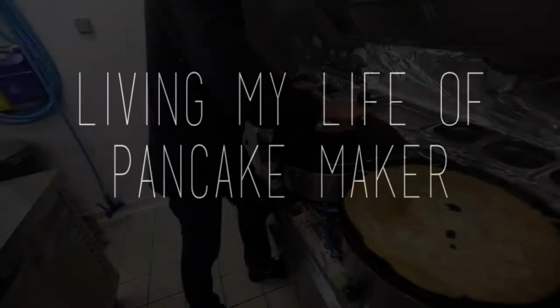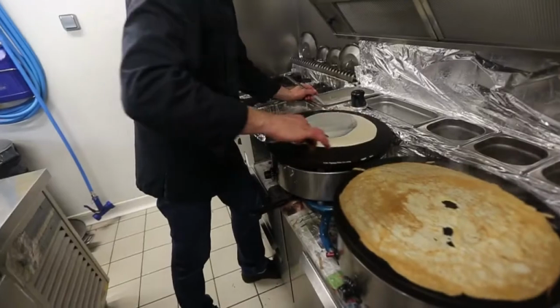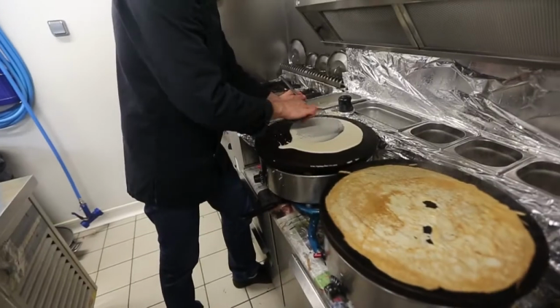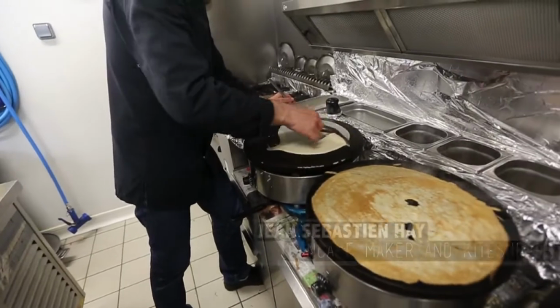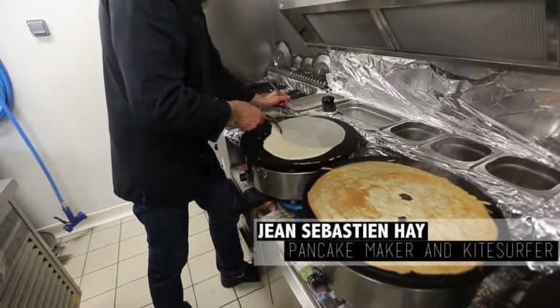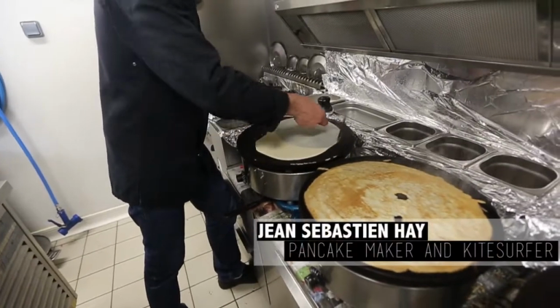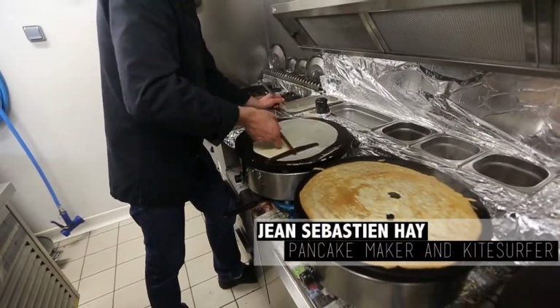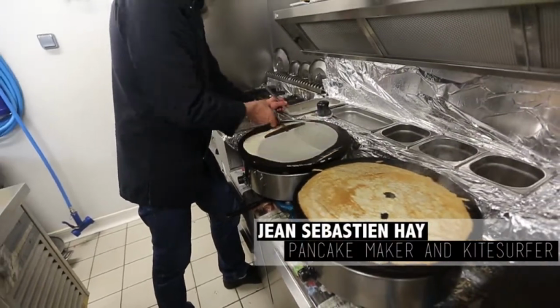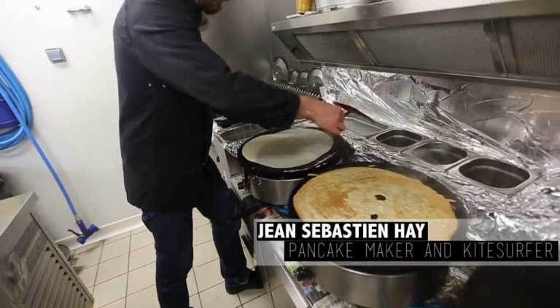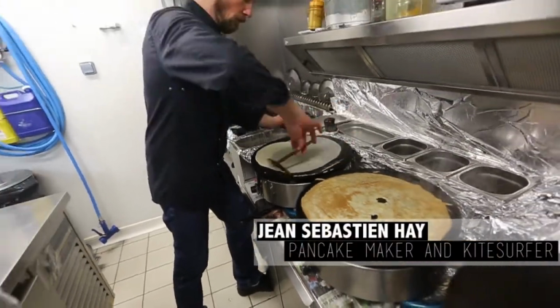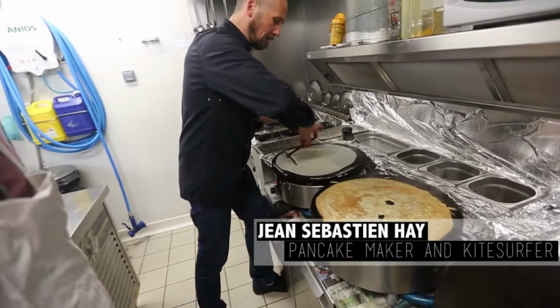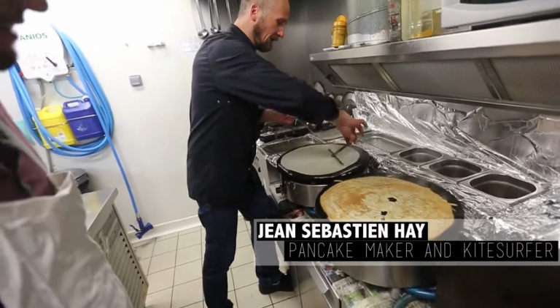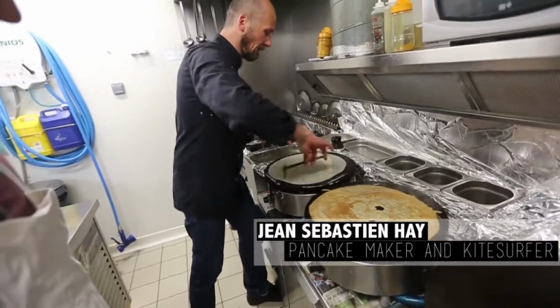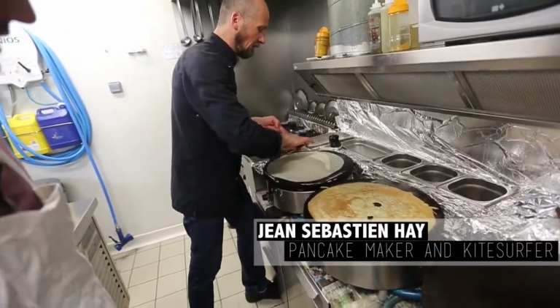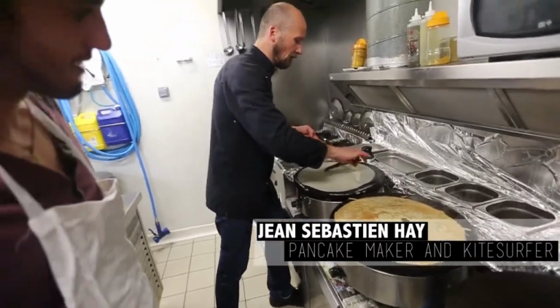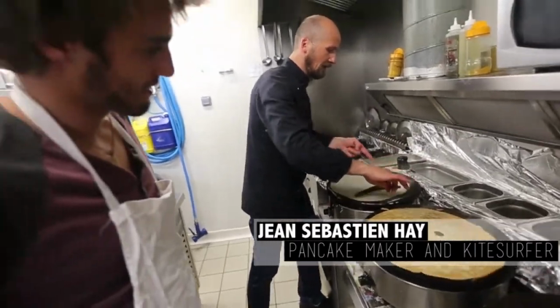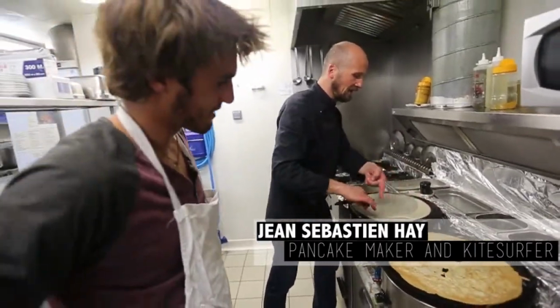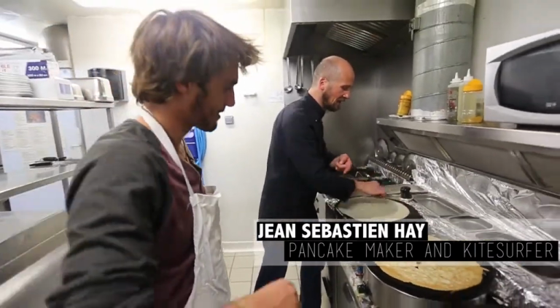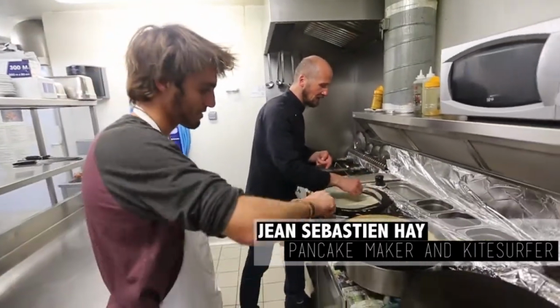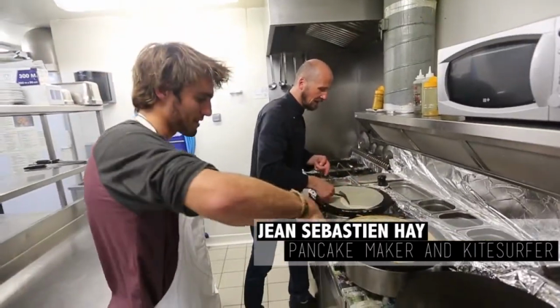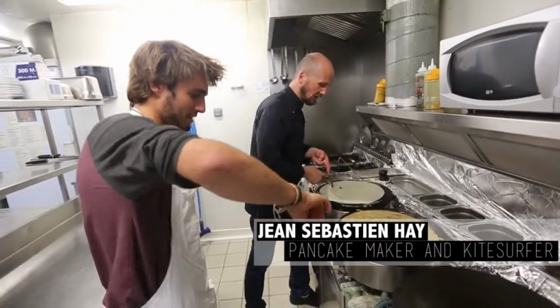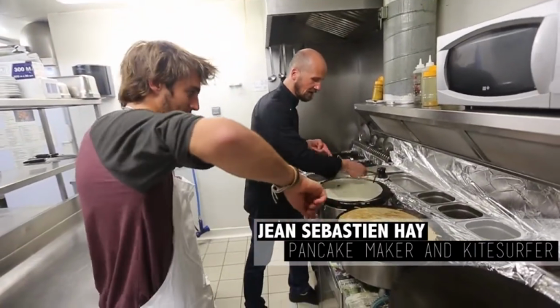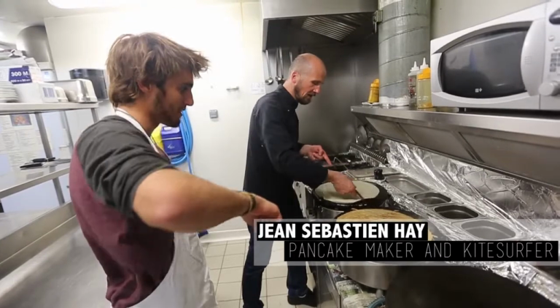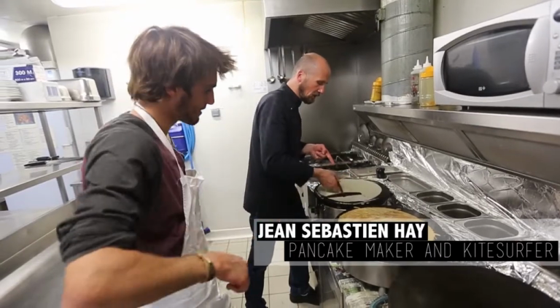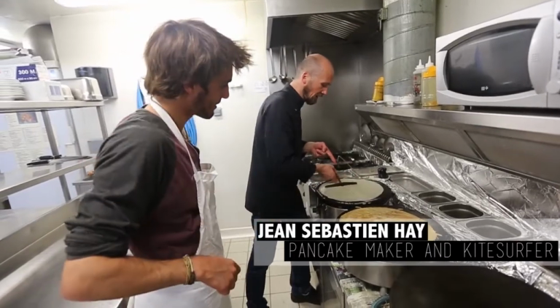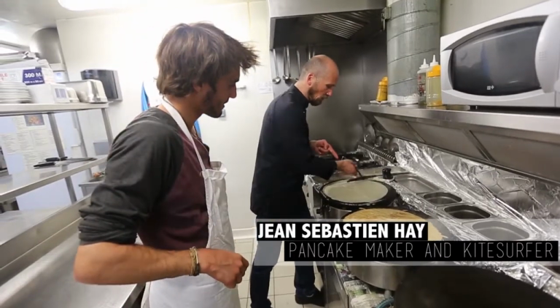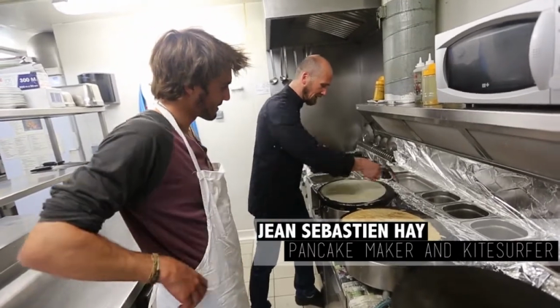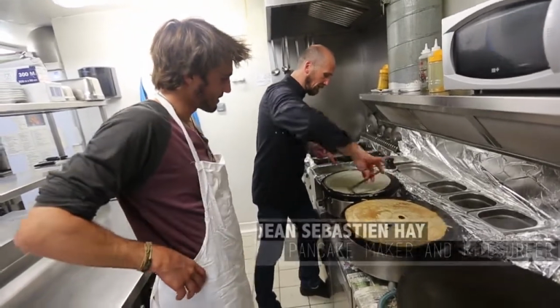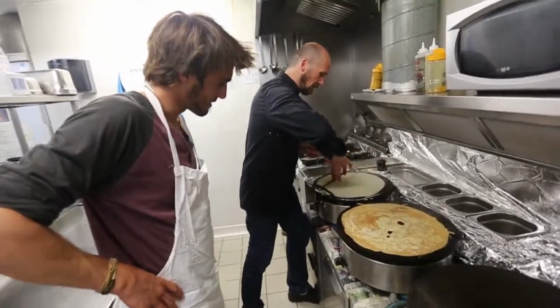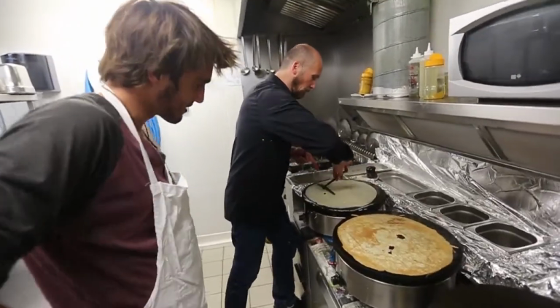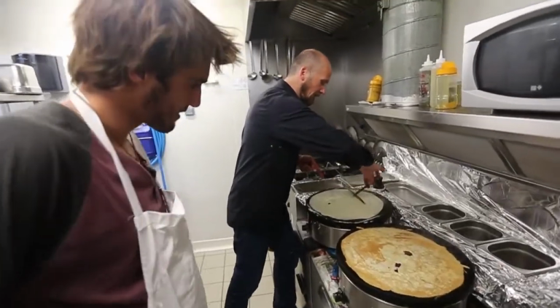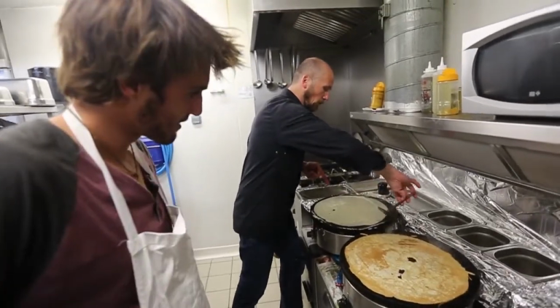One, two, three, in the four directions. First, east. Second, south. Third, west. Fourth, north.